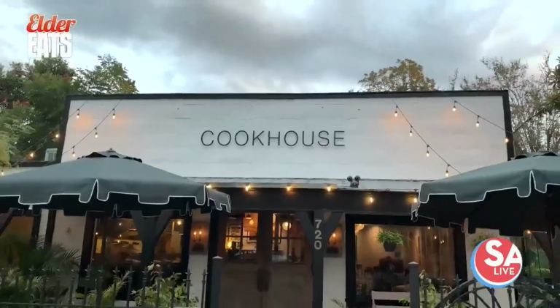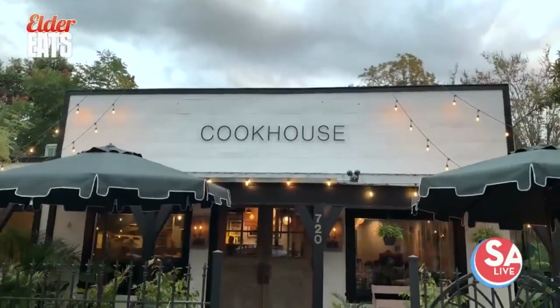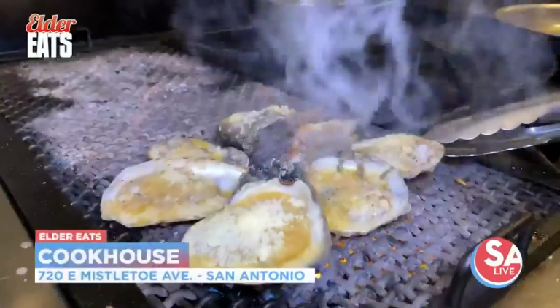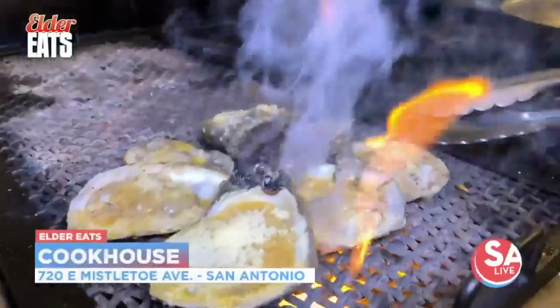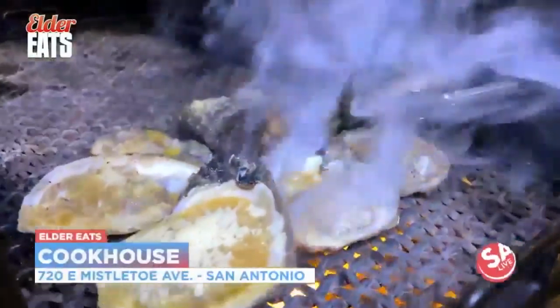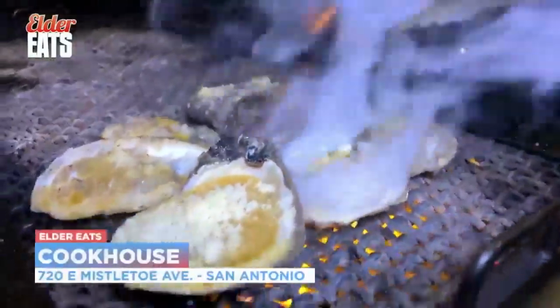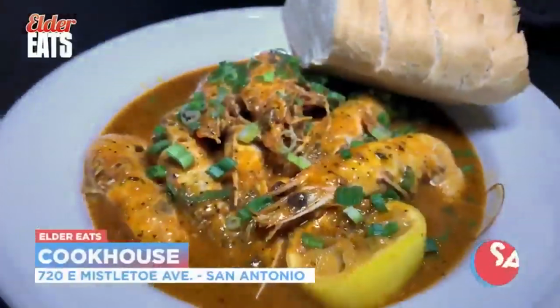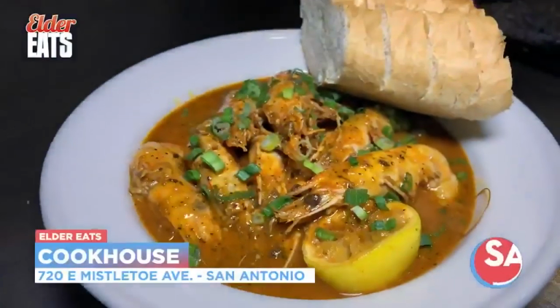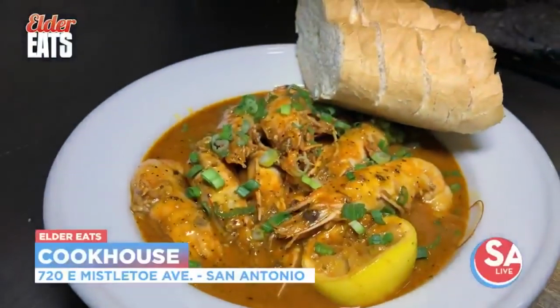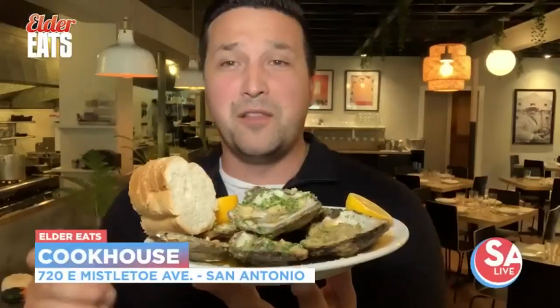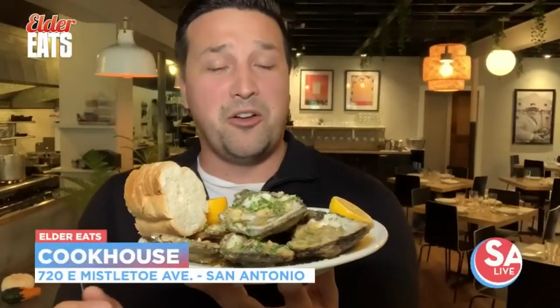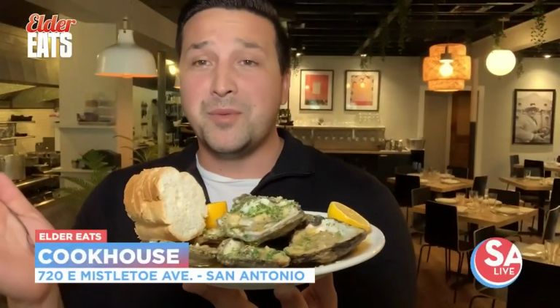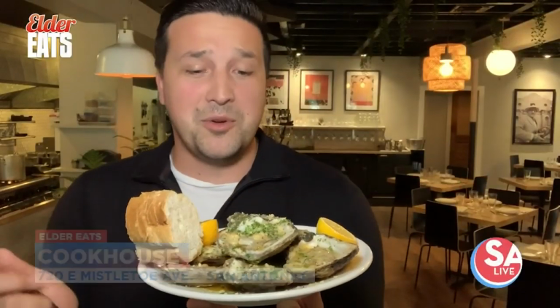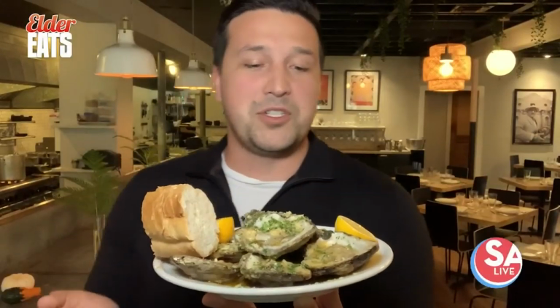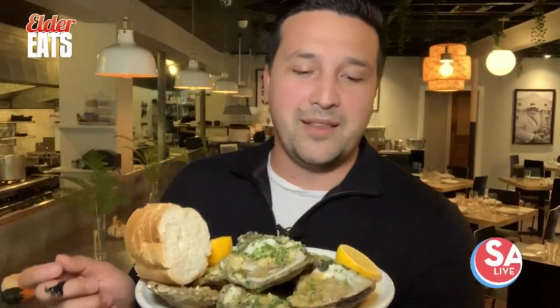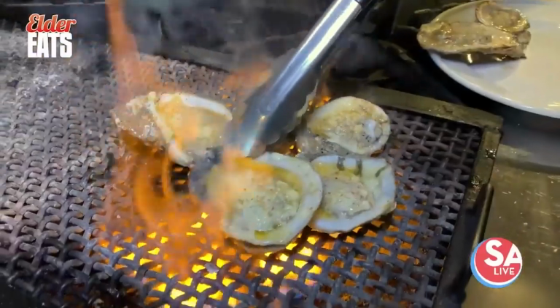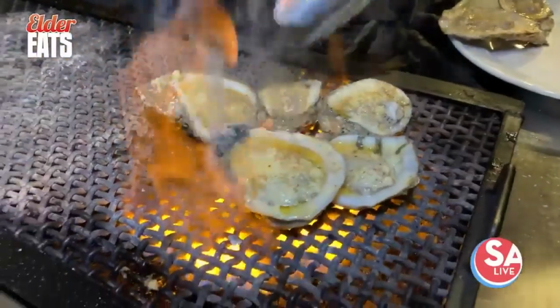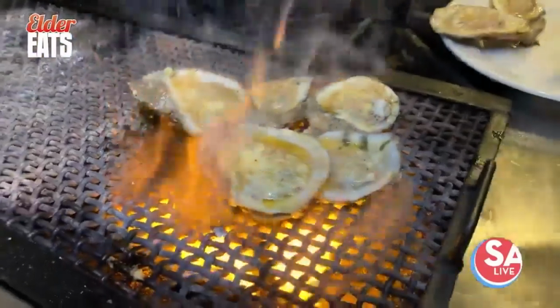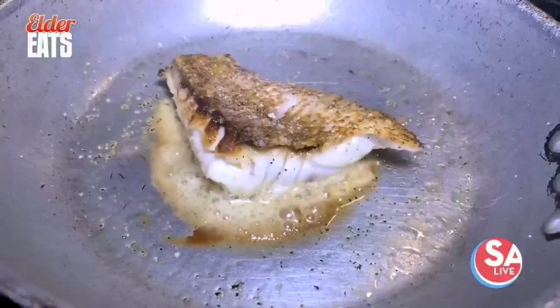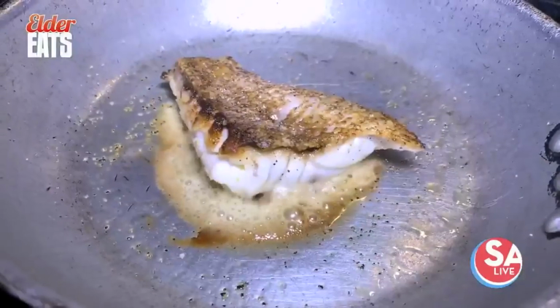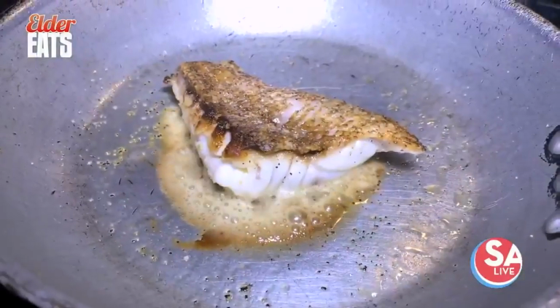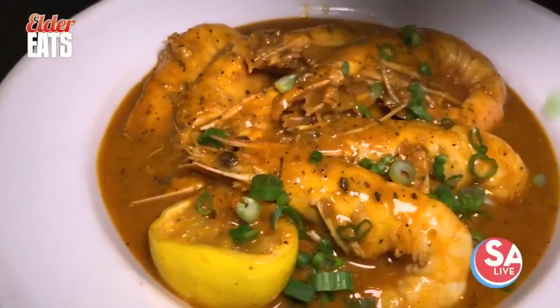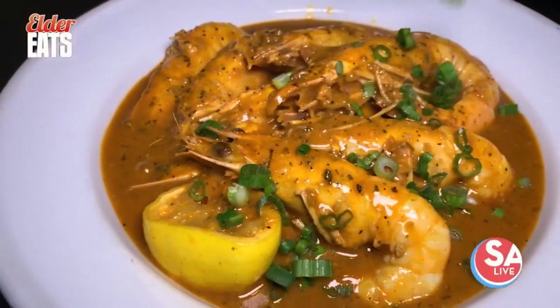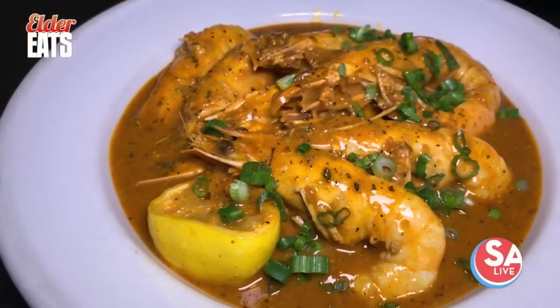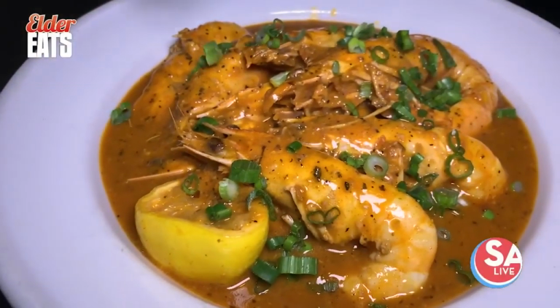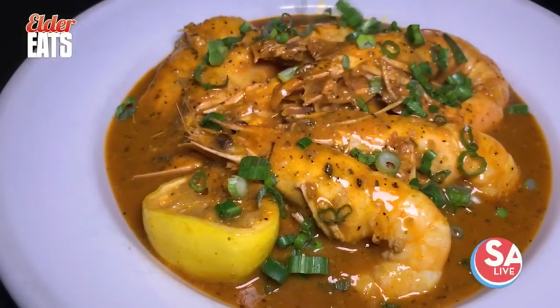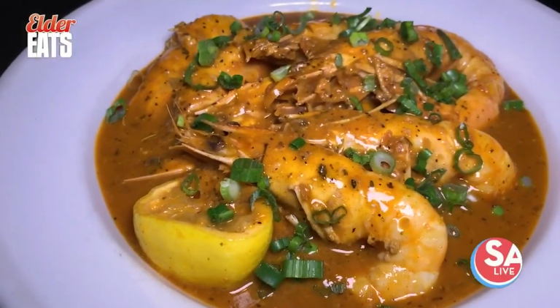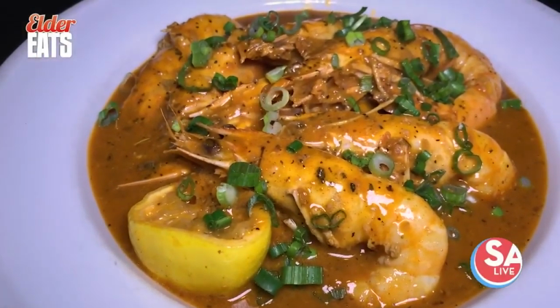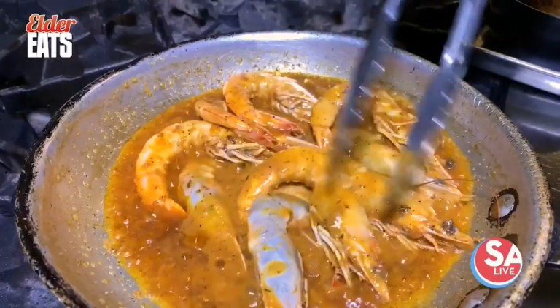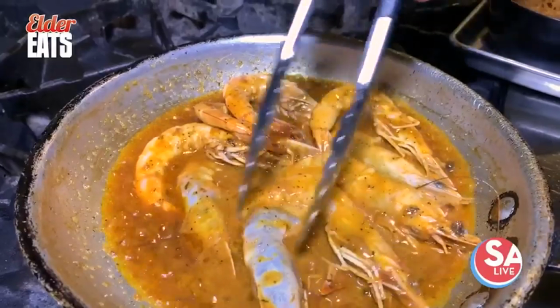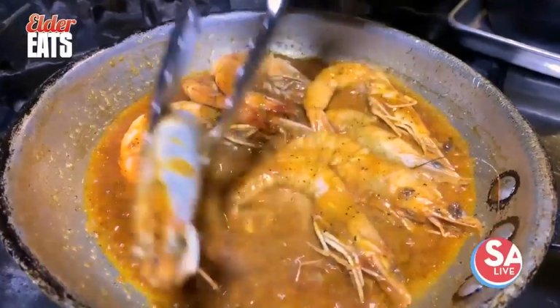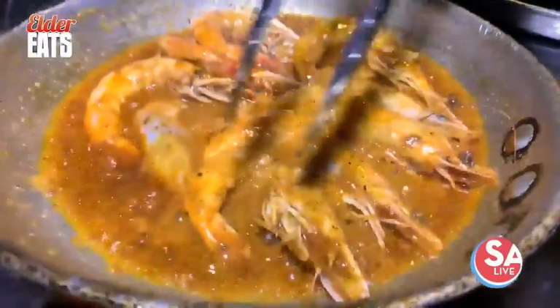The Cookhouse is a San Antonio restaurant serving New Orleans favorites. If you had smell-o-vision at home, you'd be losing your mind — you wish you had a bite of this. Their menu is hot, and their New Orleans barbecue shrimp is one of the best seafood entrees in San Antonio.